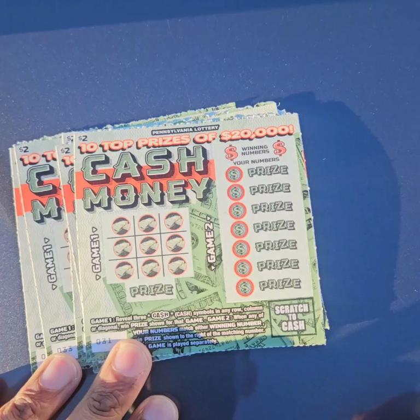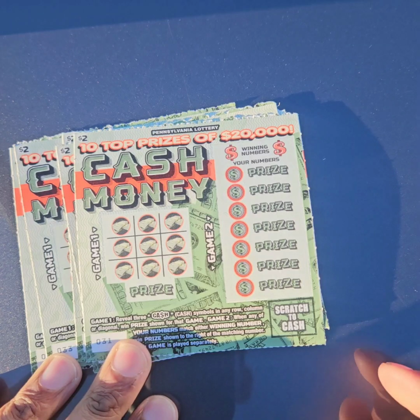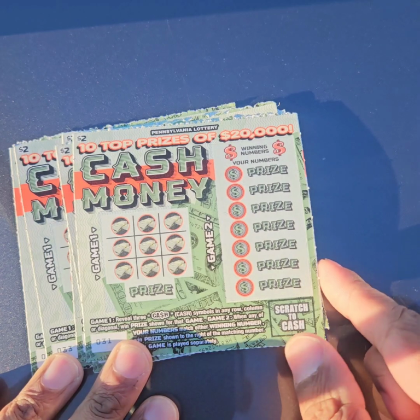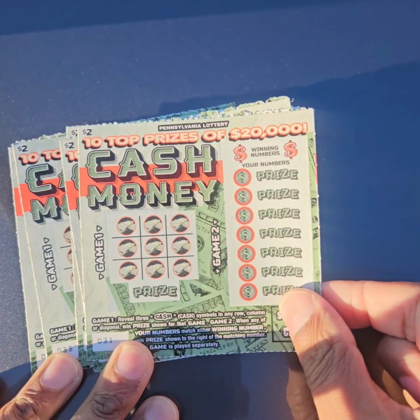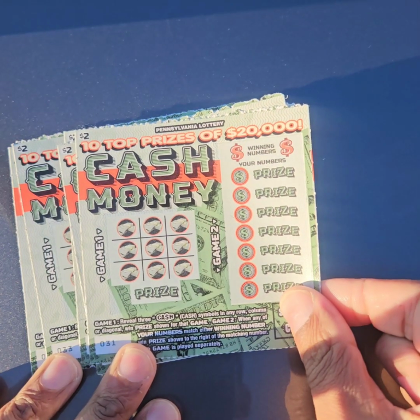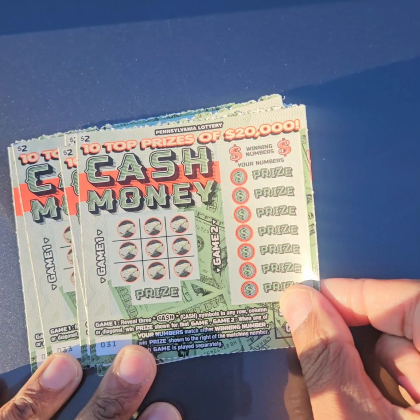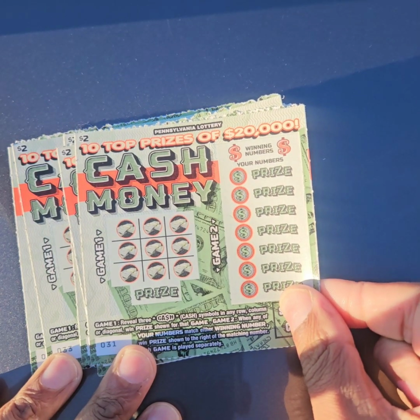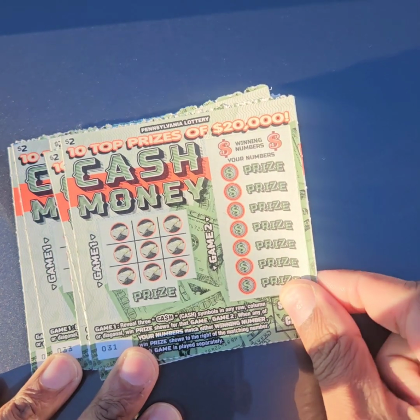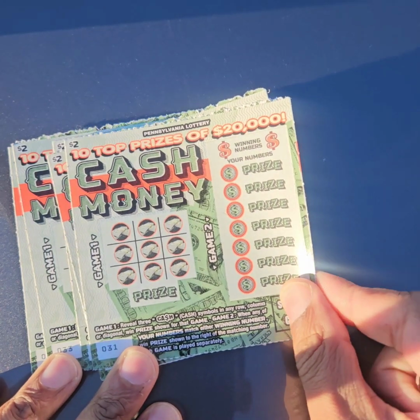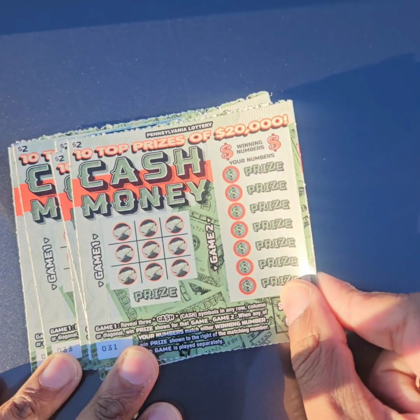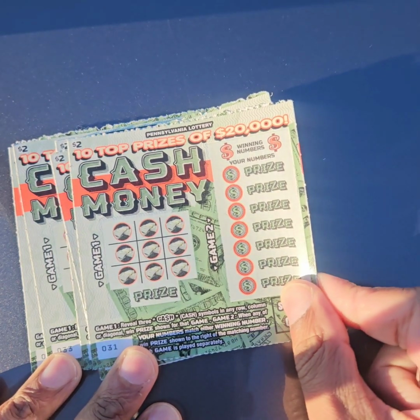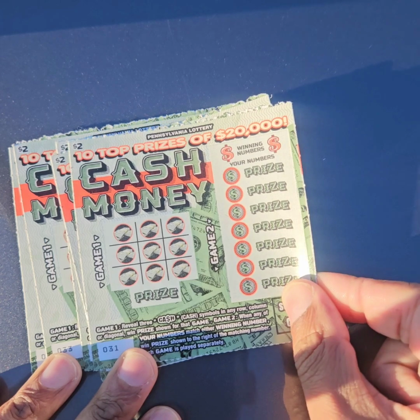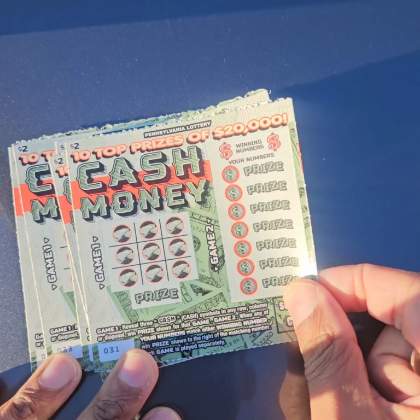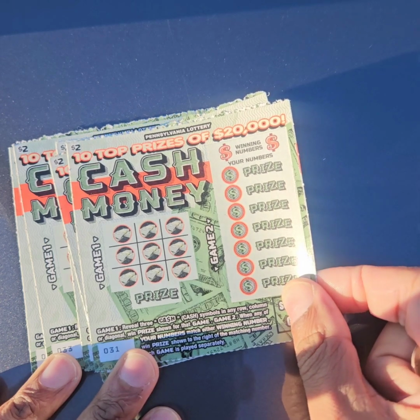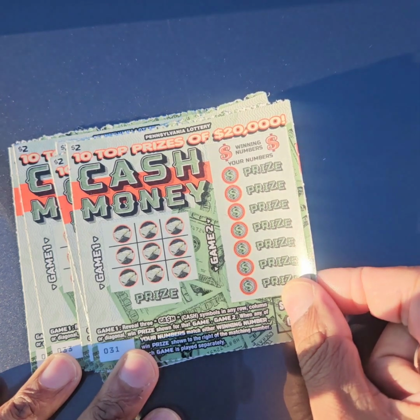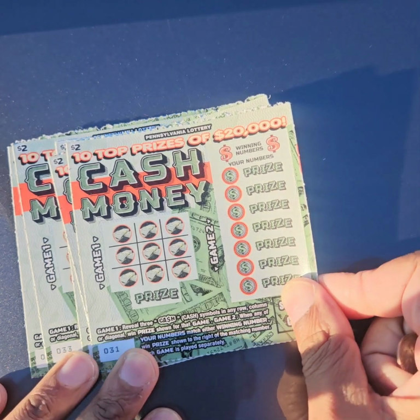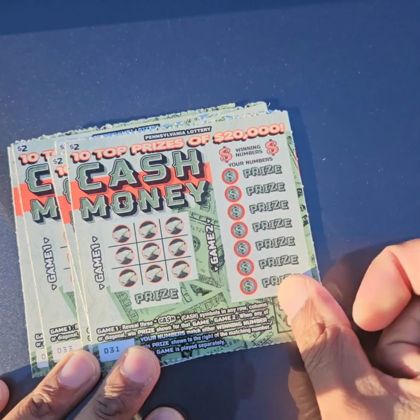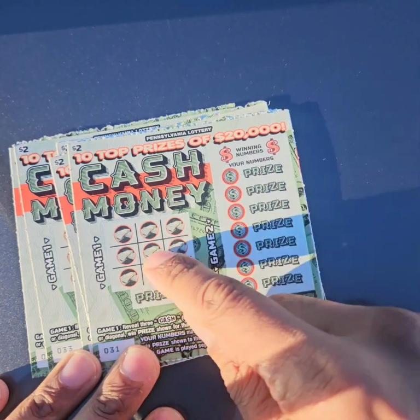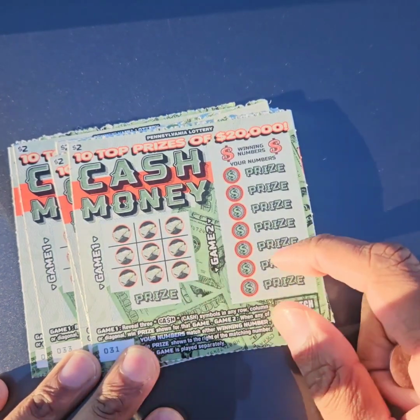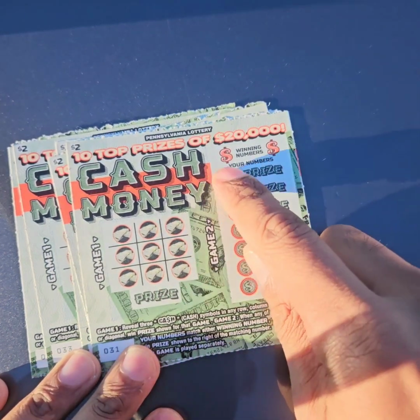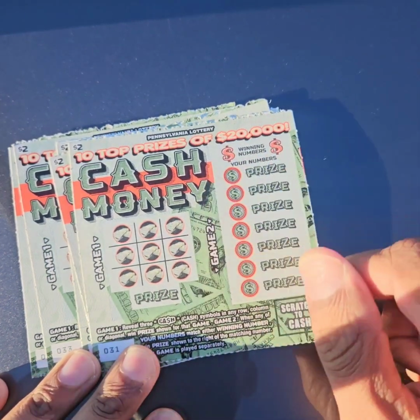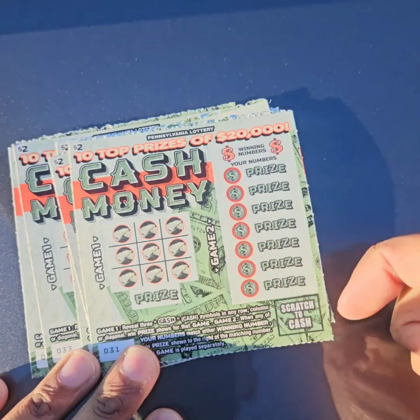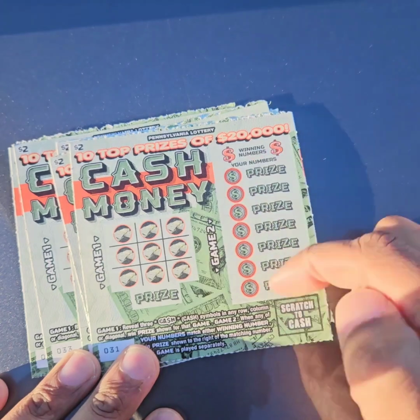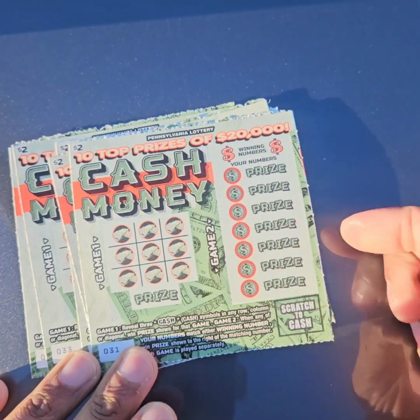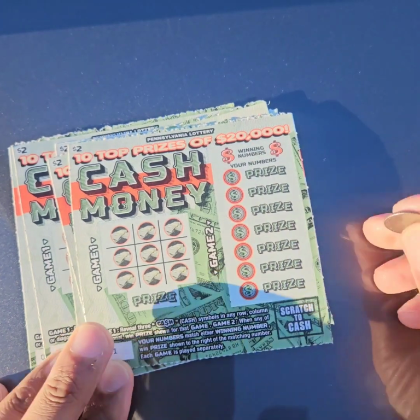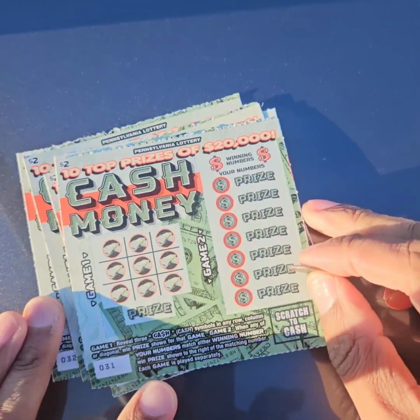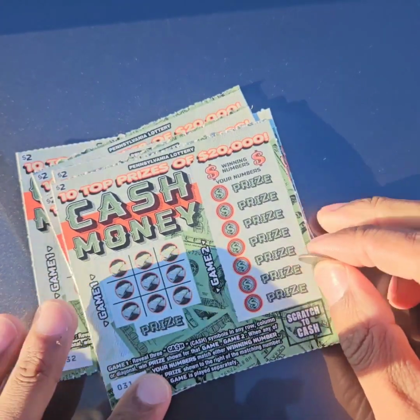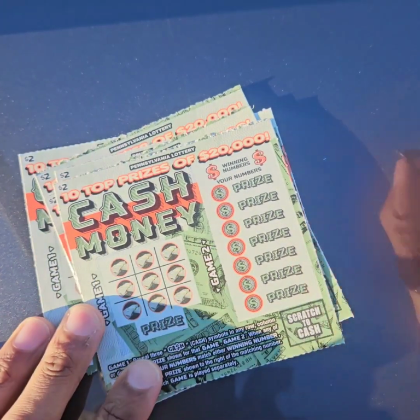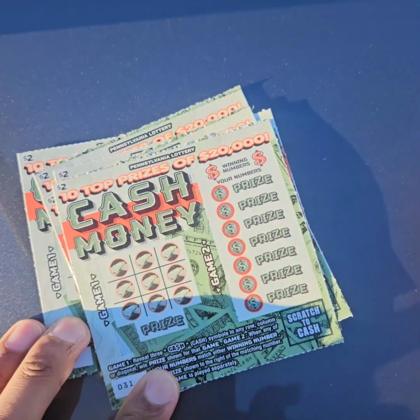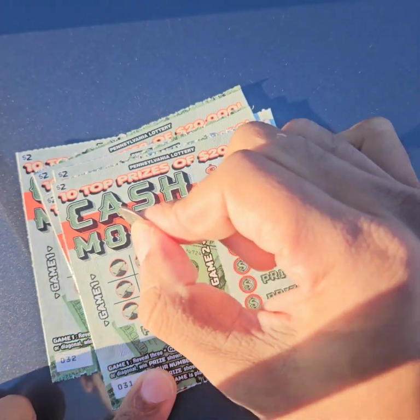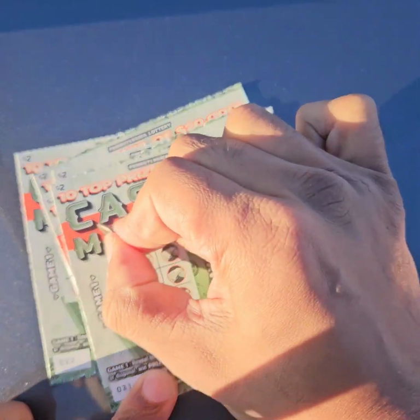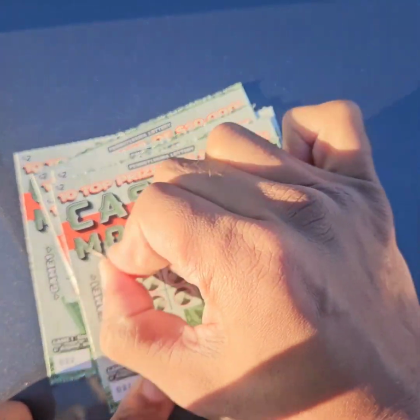What's up, everyone? Andy Drifter here. I've got five cash money $2 scratch-offs from the Pennsylvania Lottery. Two ways to win: there's tic-tac-toe, winning numbers, and potential matches. With that in mind, let's get to work.